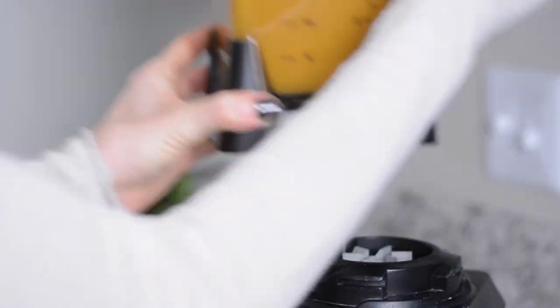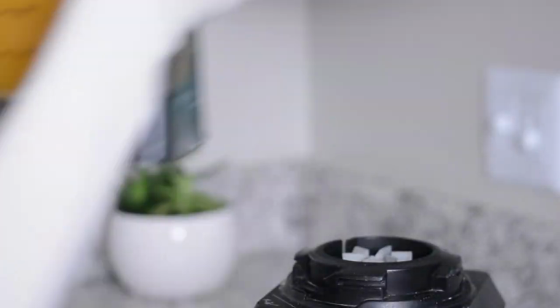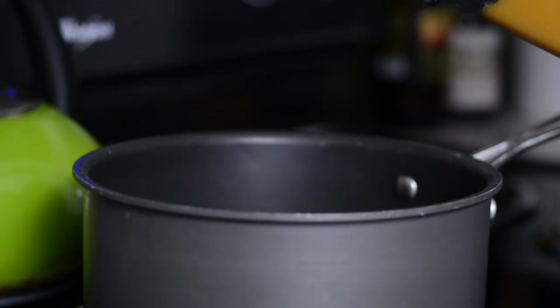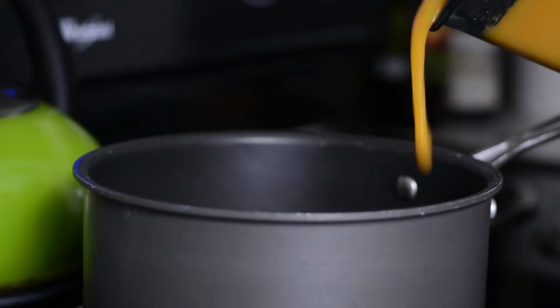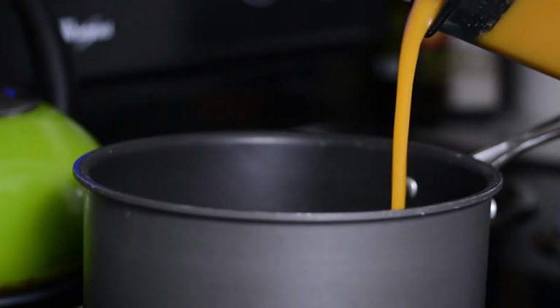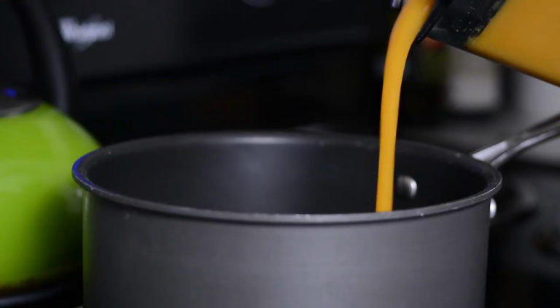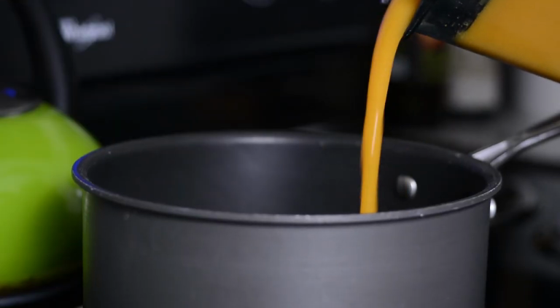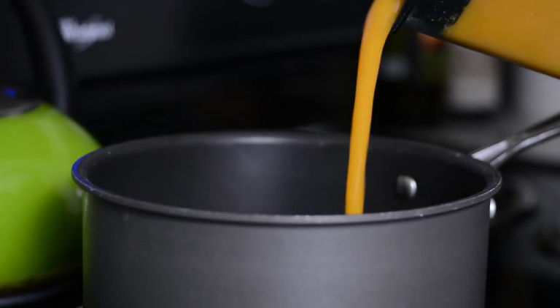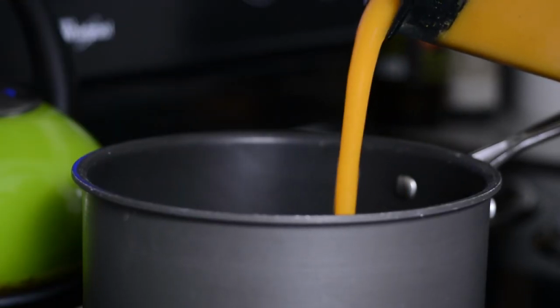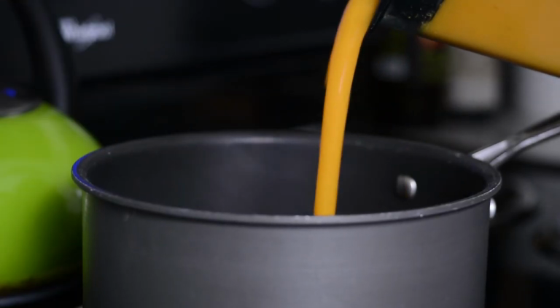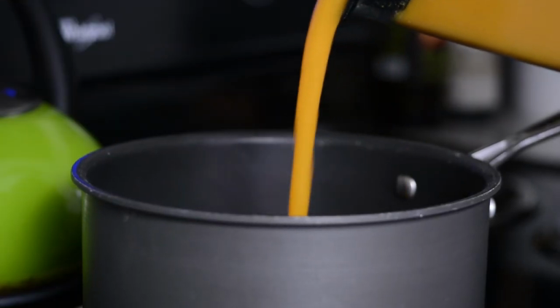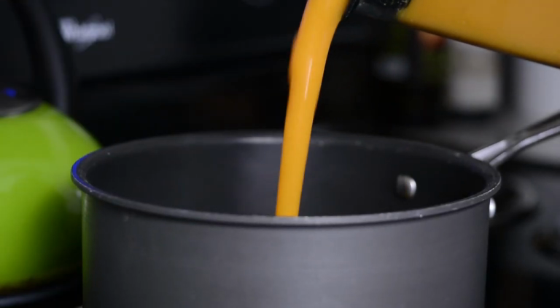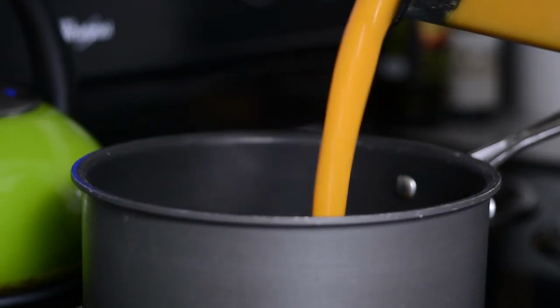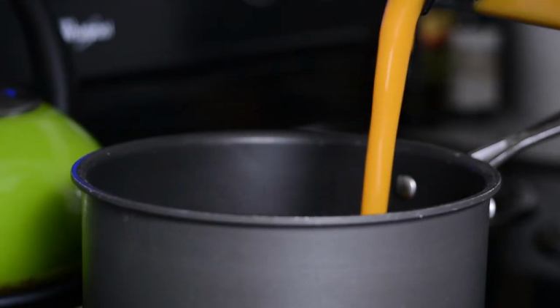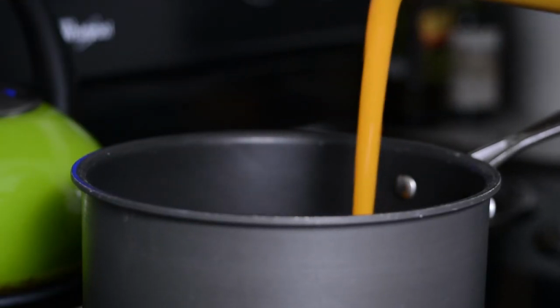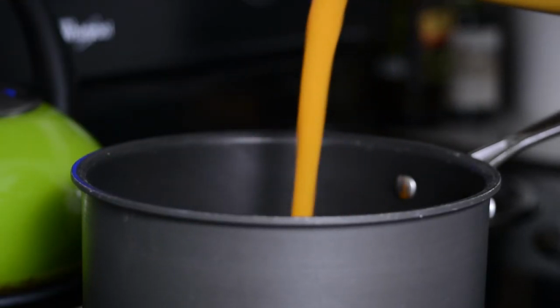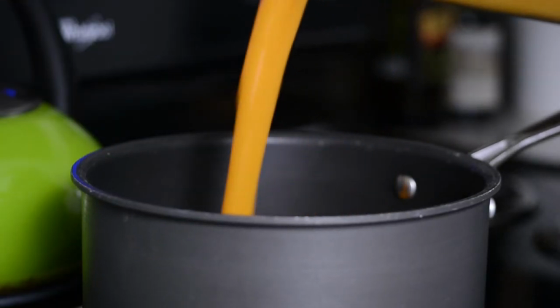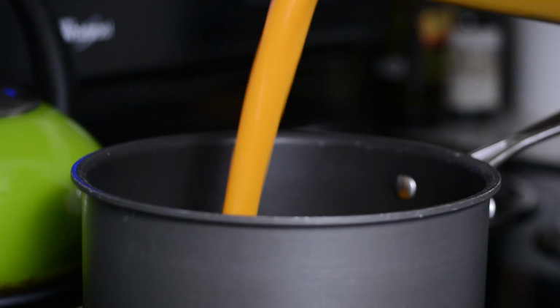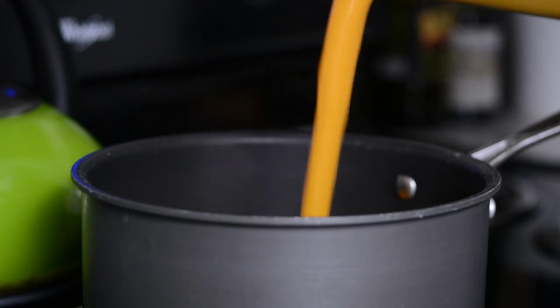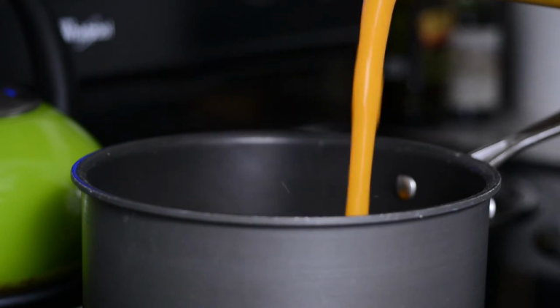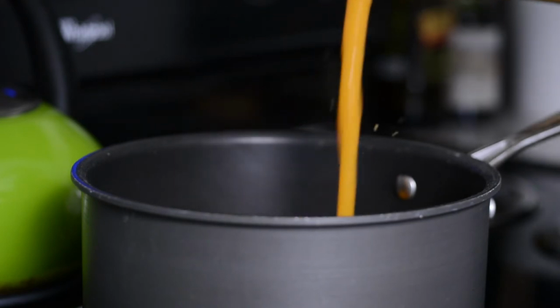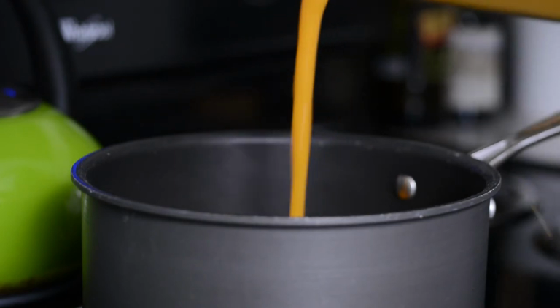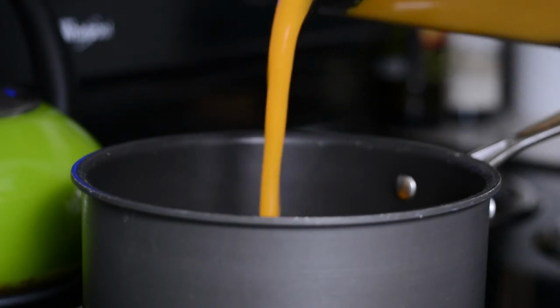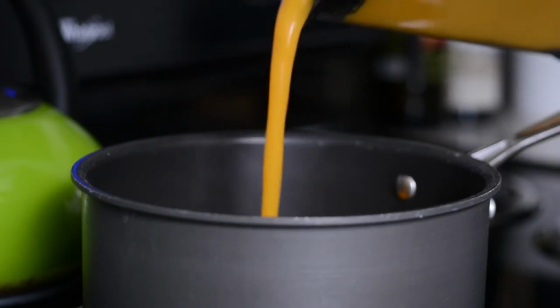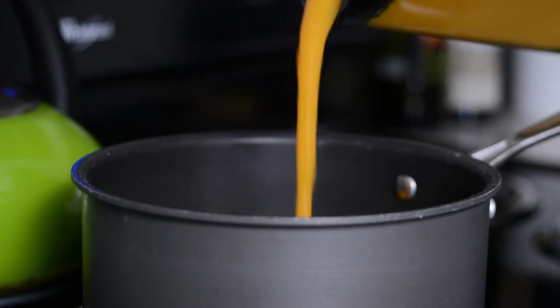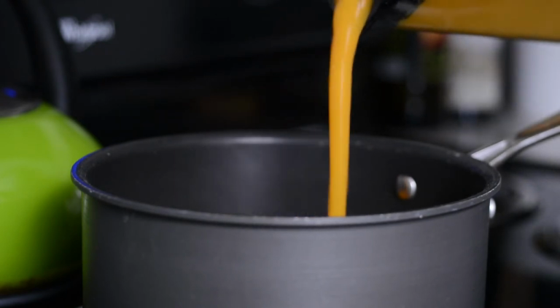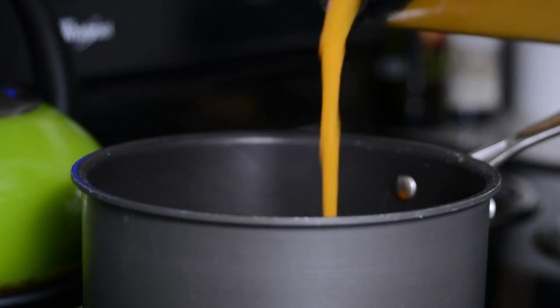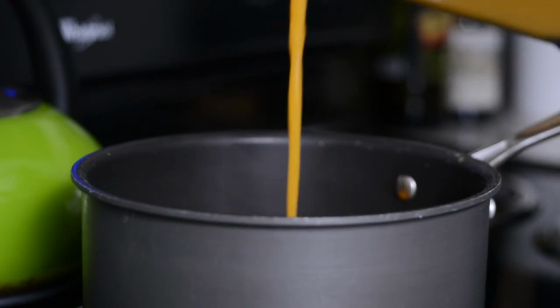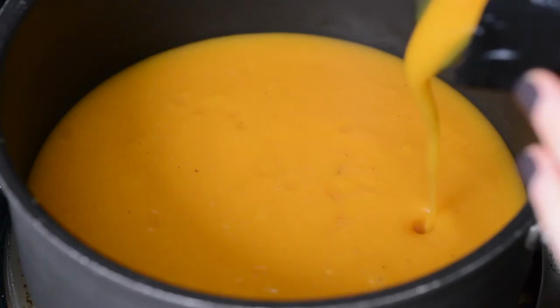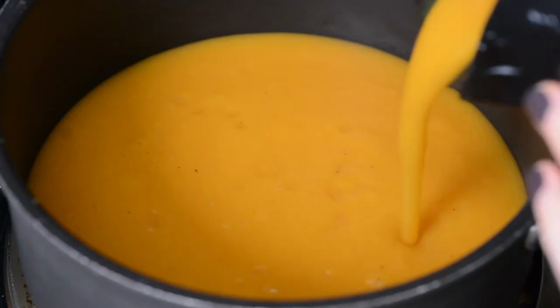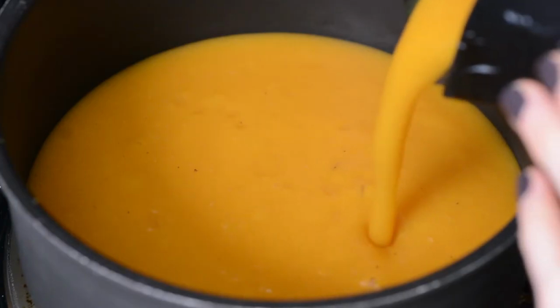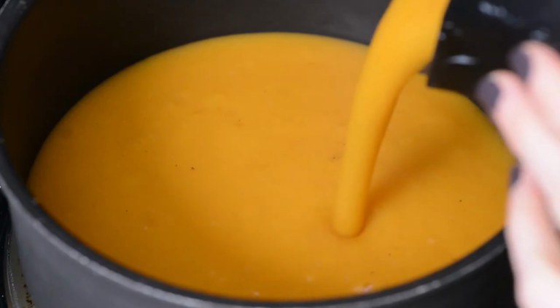Add the soup to a large saucepan and cook on medium-high heat for about five to ten minutes, just to heat it up.